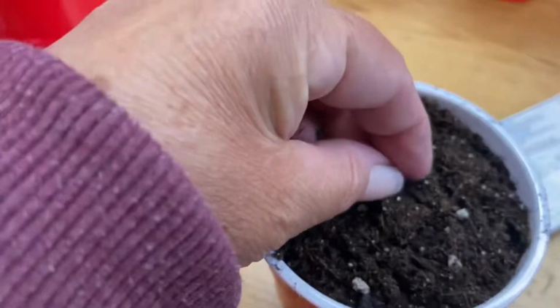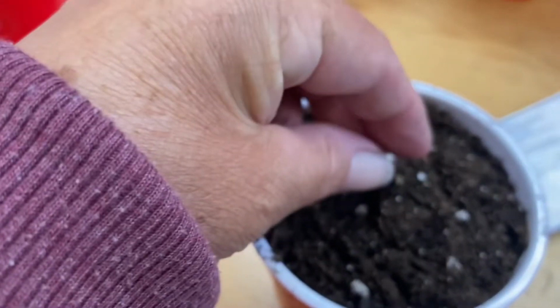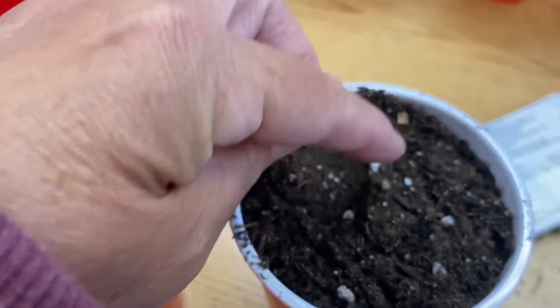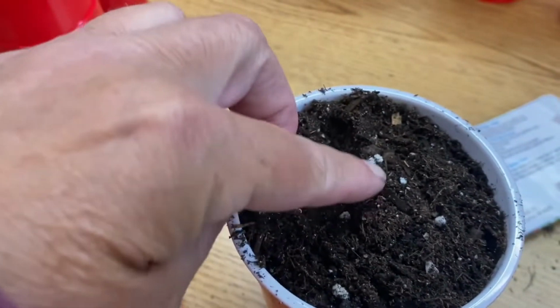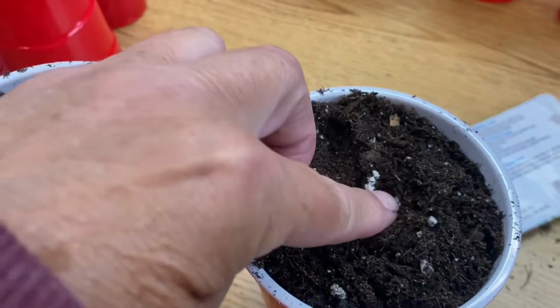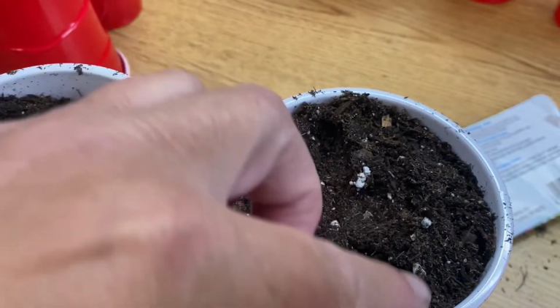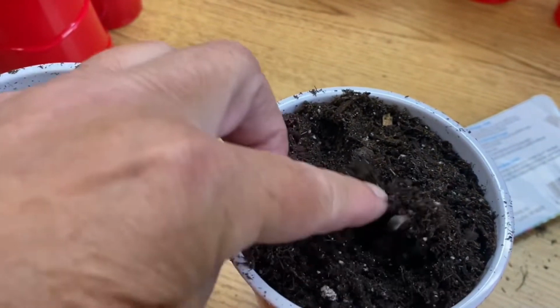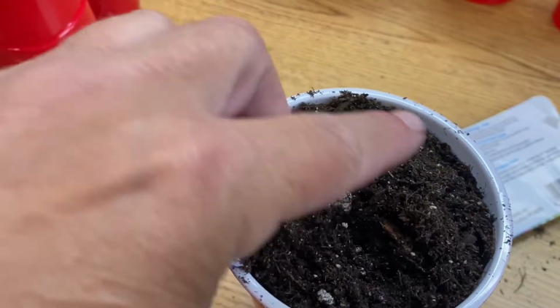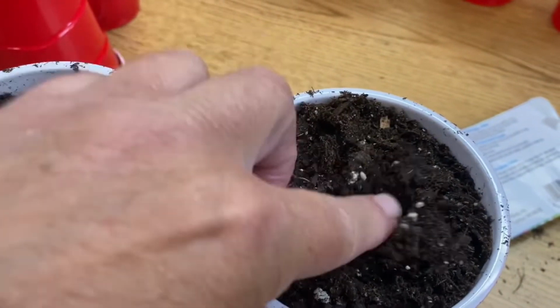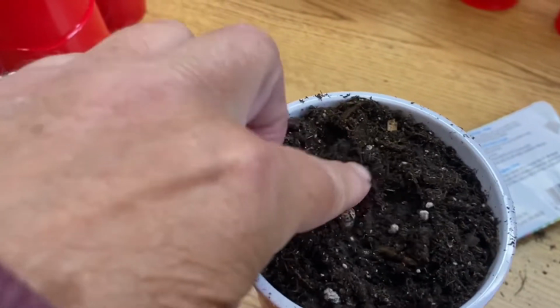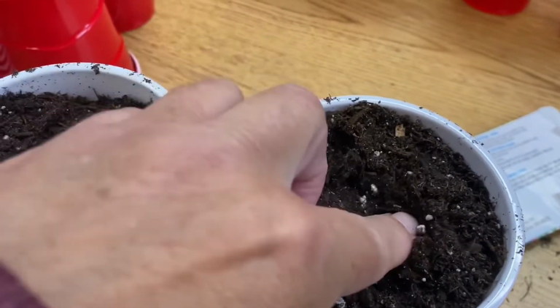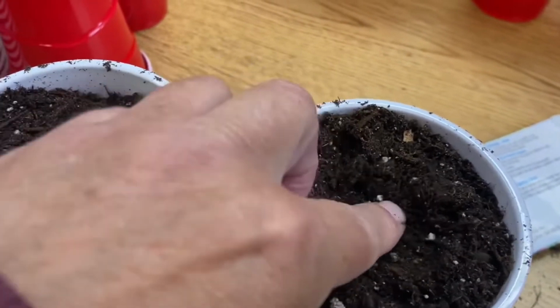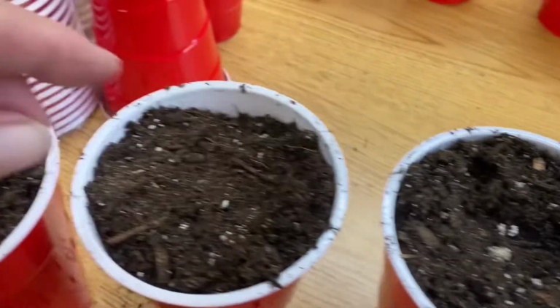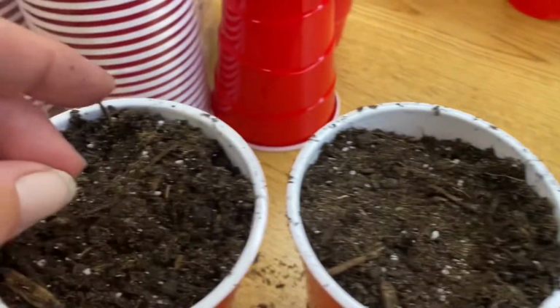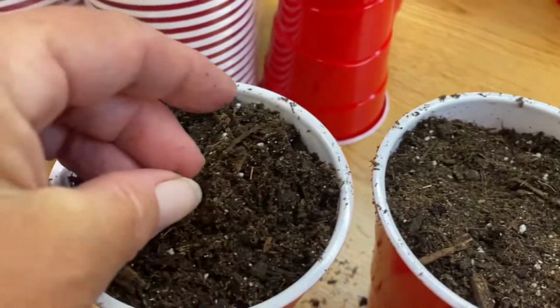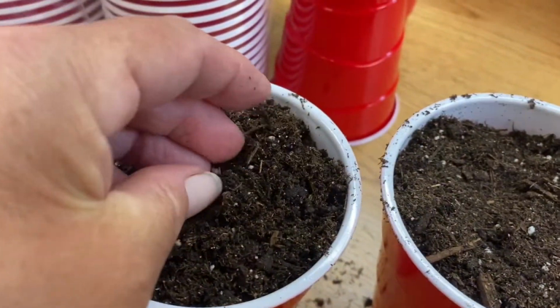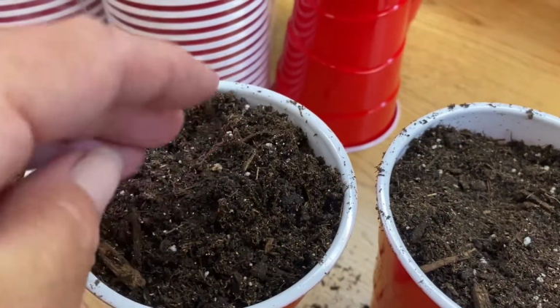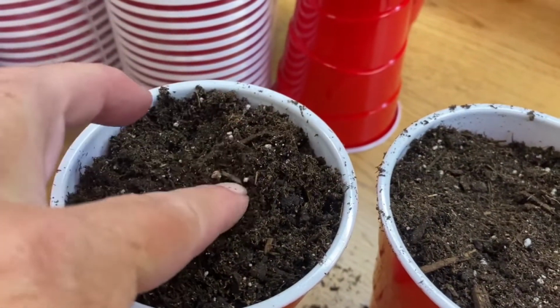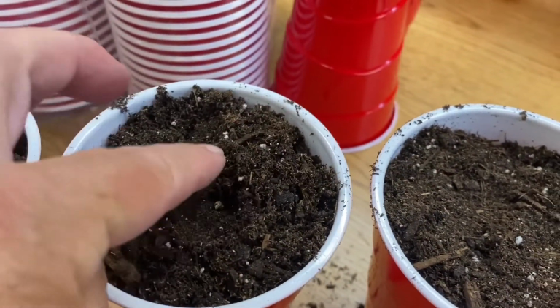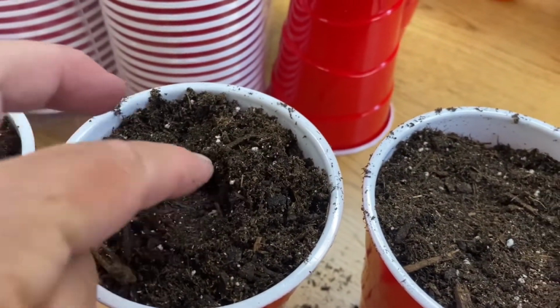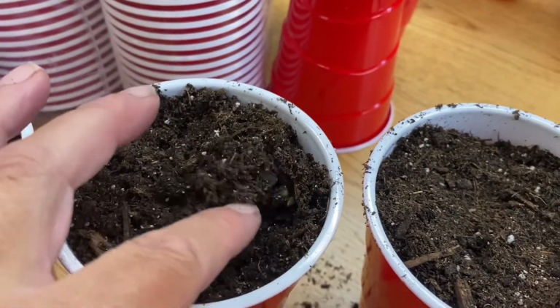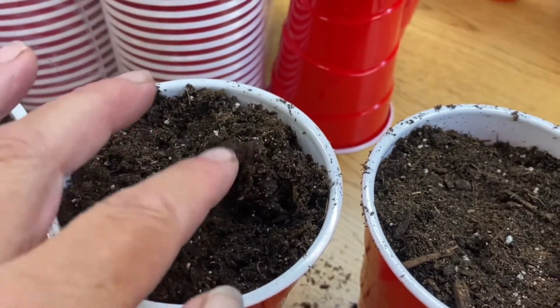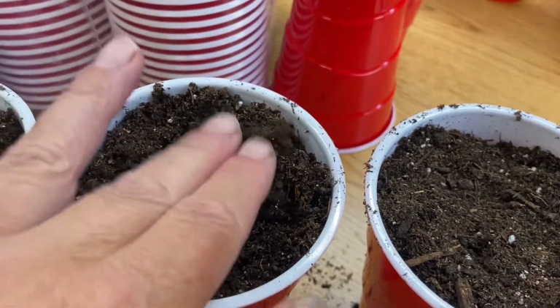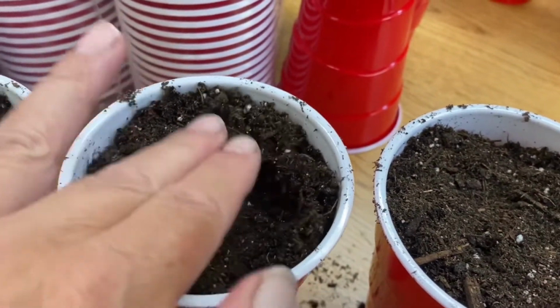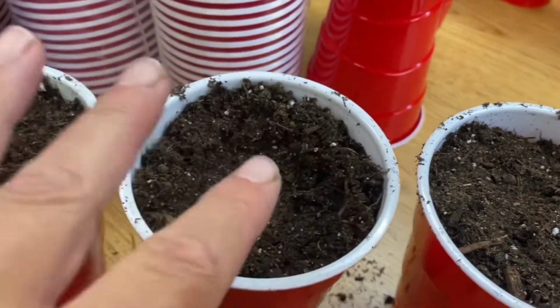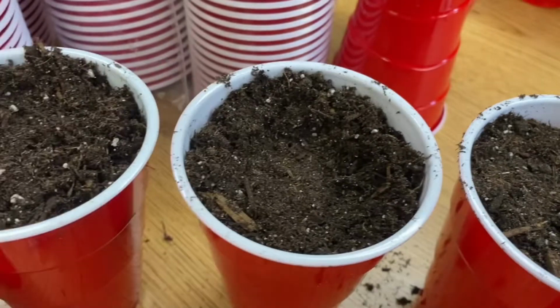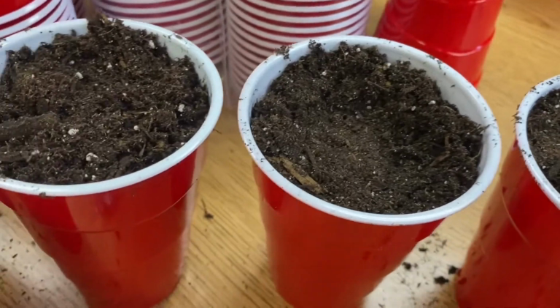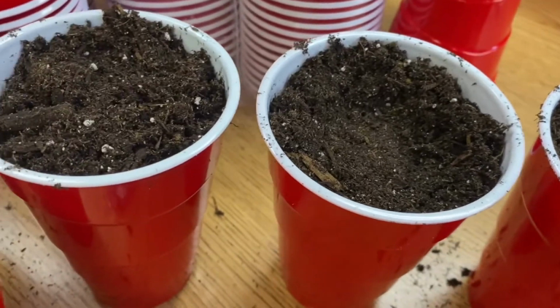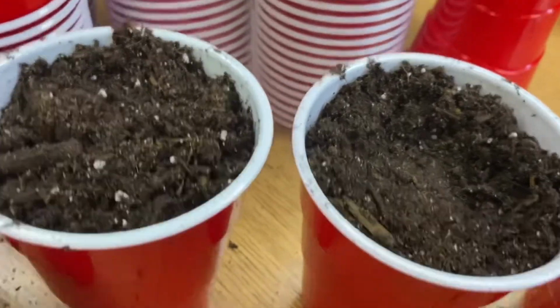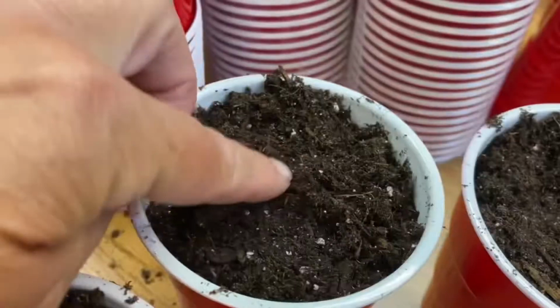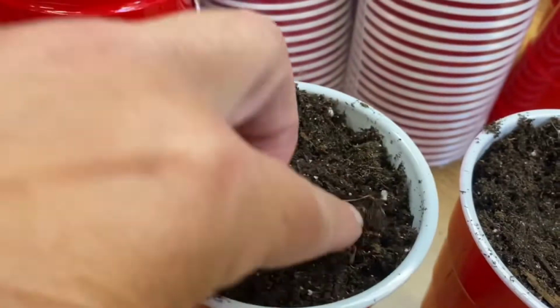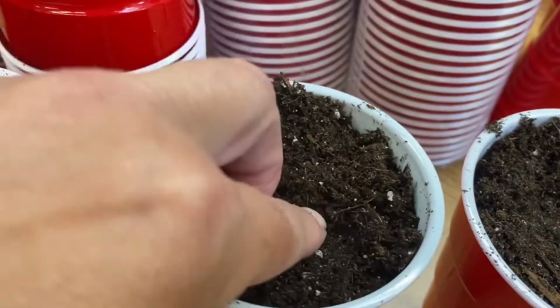Chard is a green that can grow in summer. It can tolerate heat and it can tolerate quite cool. It'll die at about 15 degrees Fahrenheit — that's pretty cold.